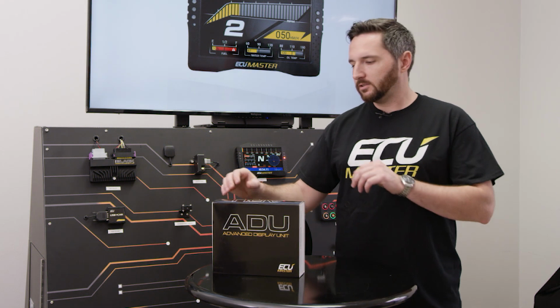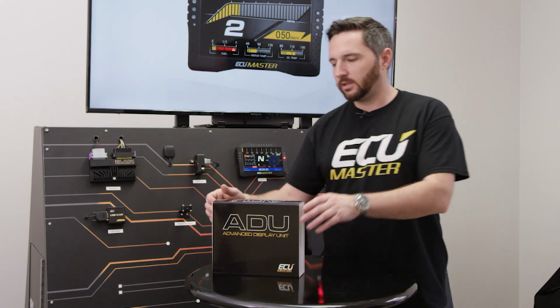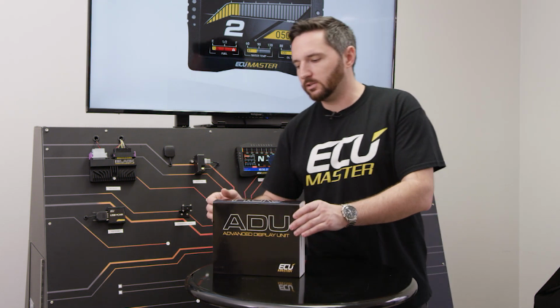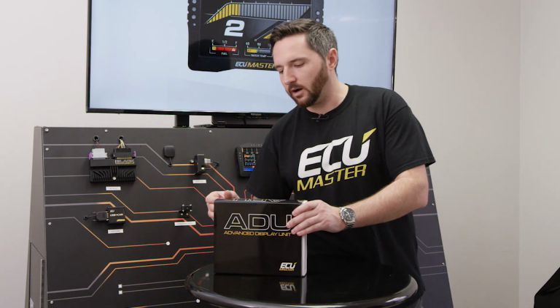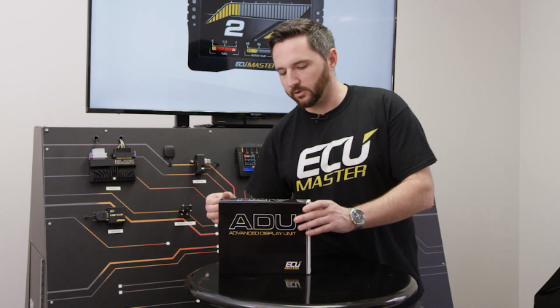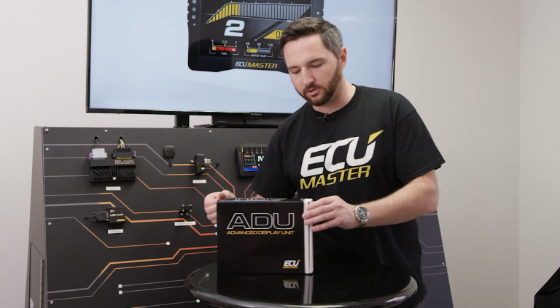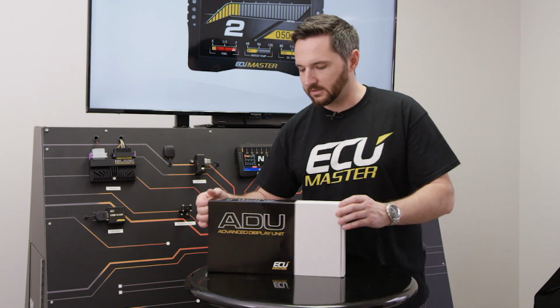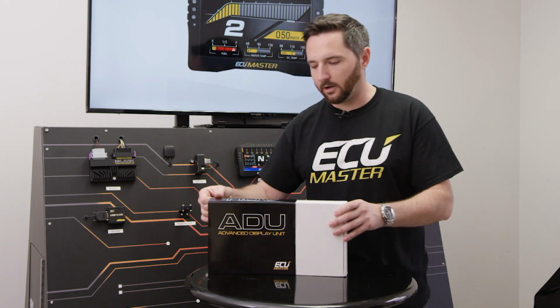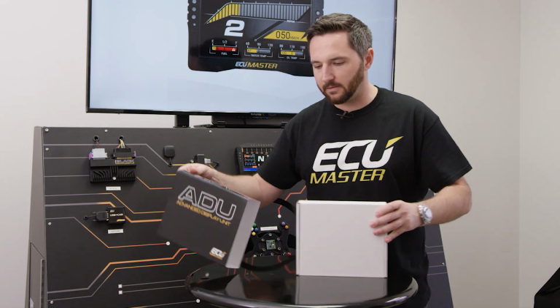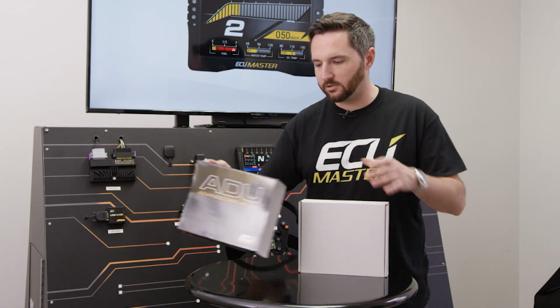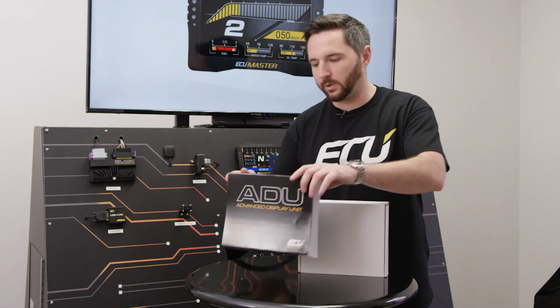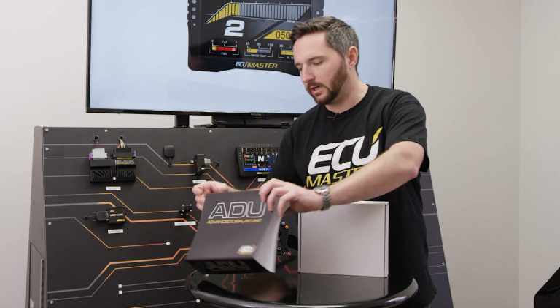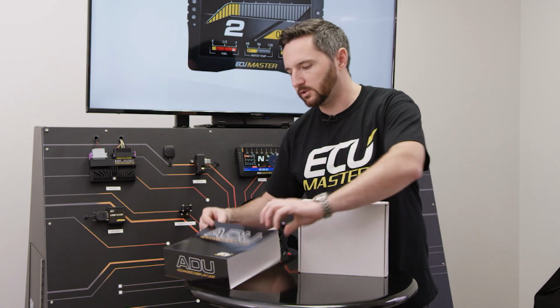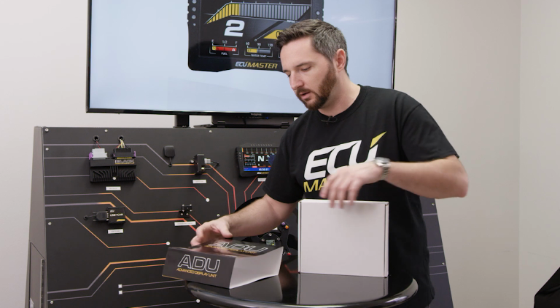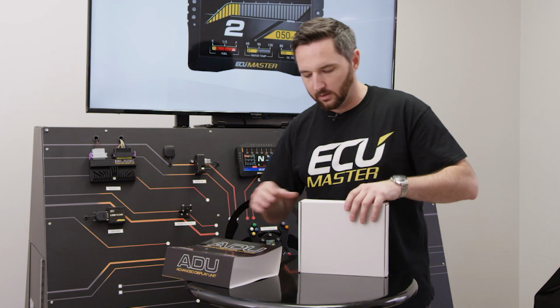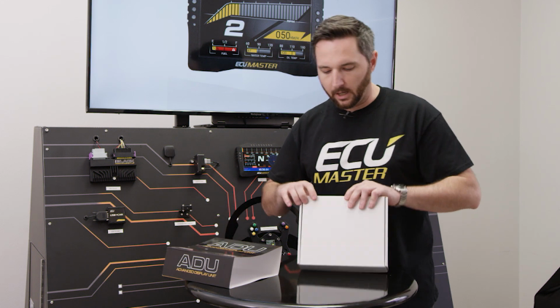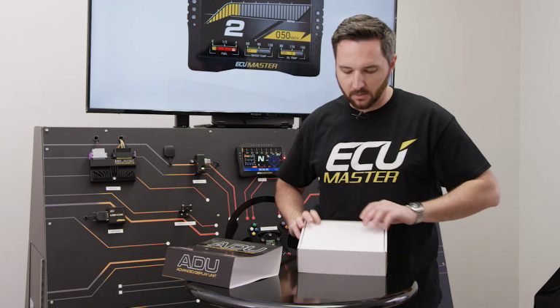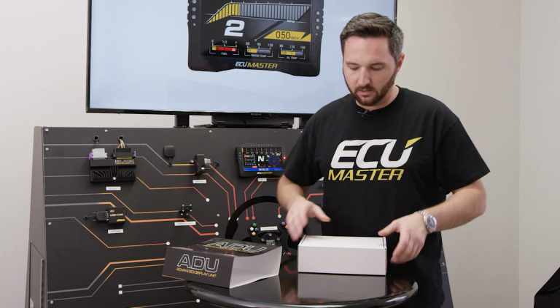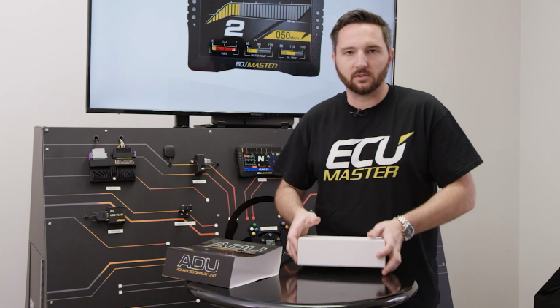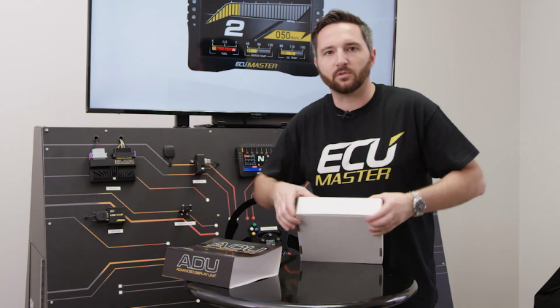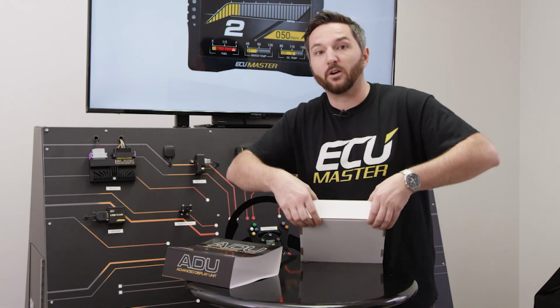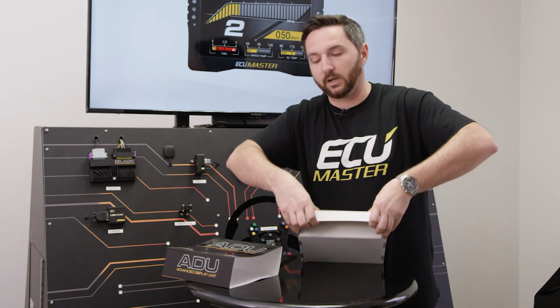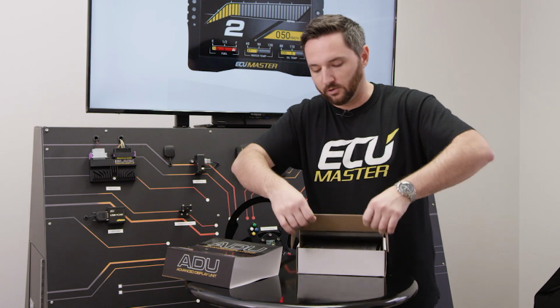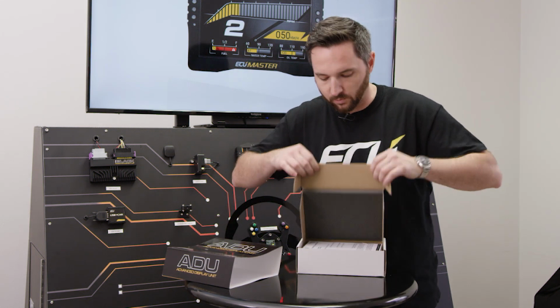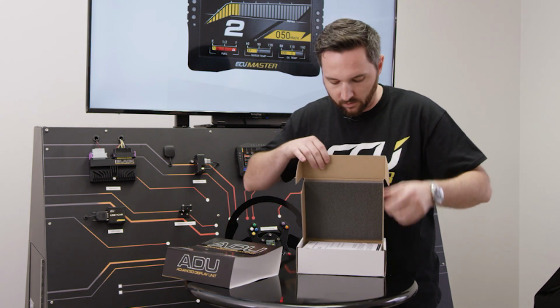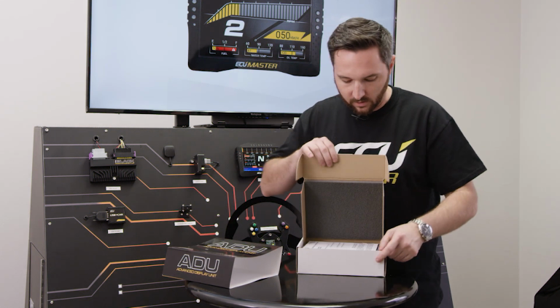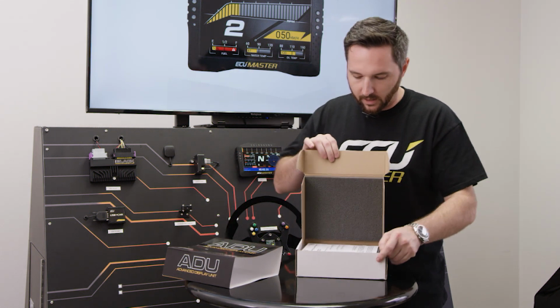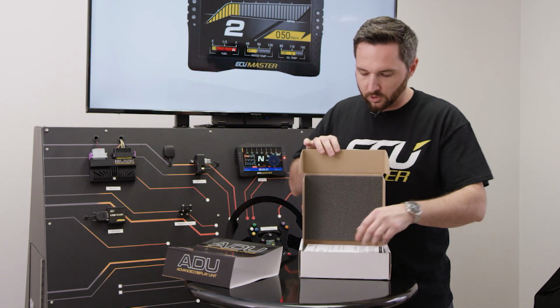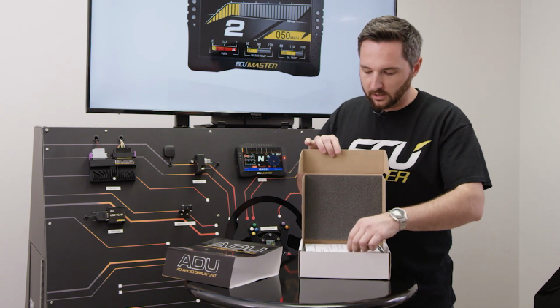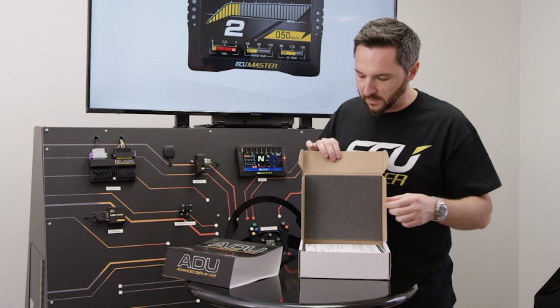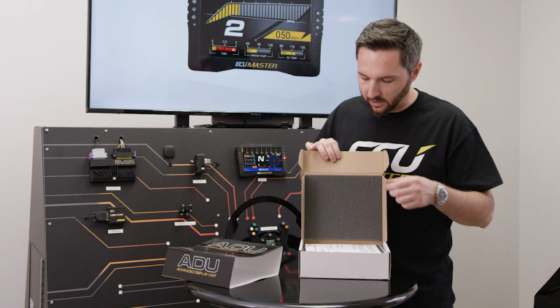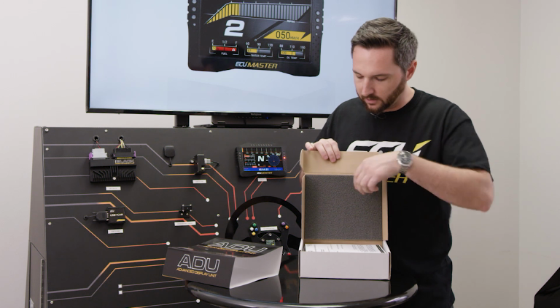The ADU7 Autosport version has all the same features as a regular ADU display, except it gives these beautiful Autosport connectors — a round, mil-spec style connector.